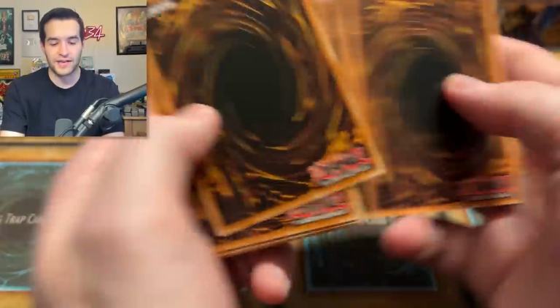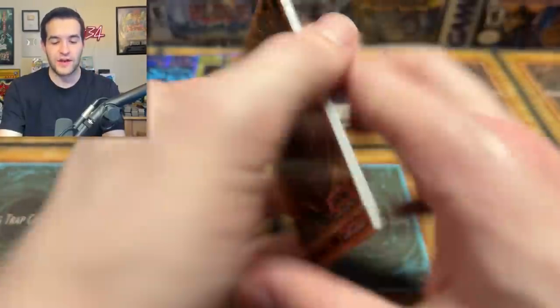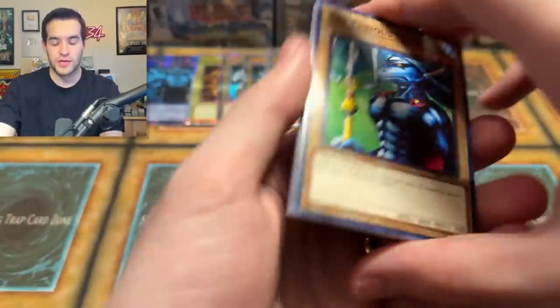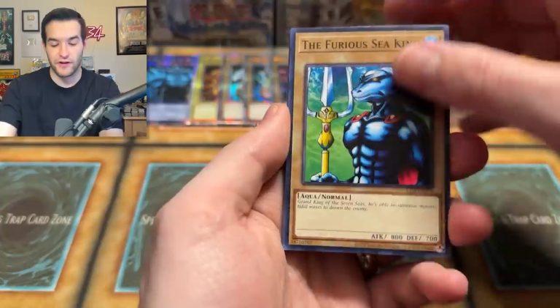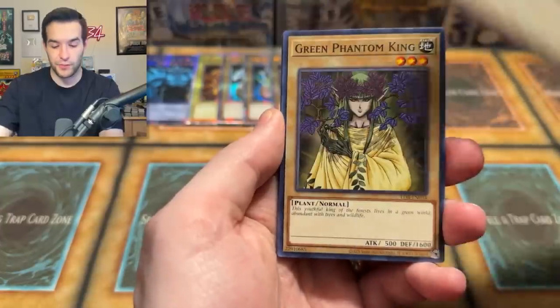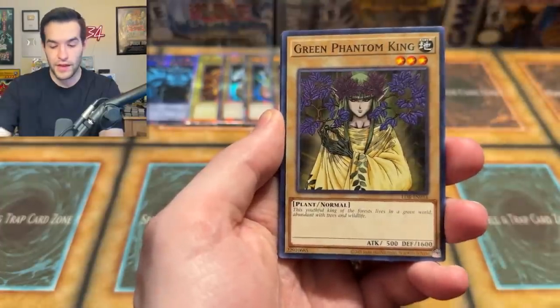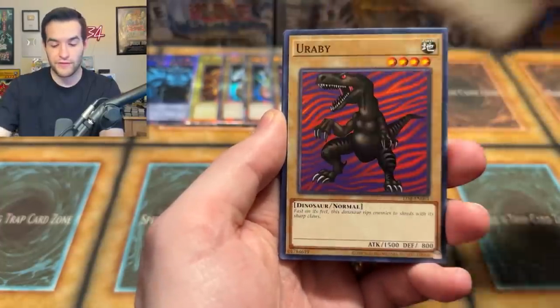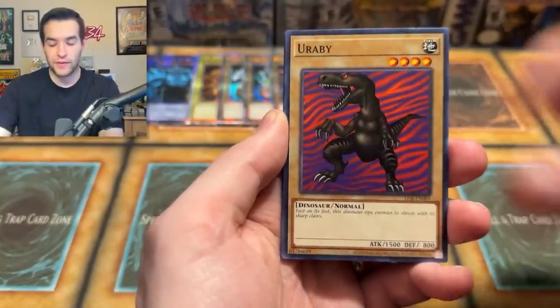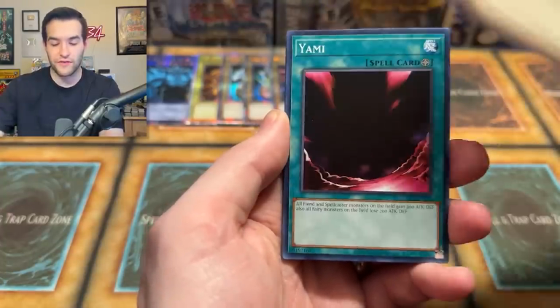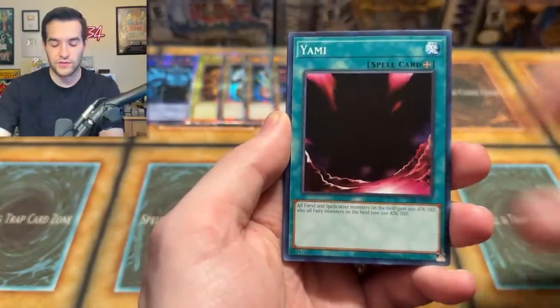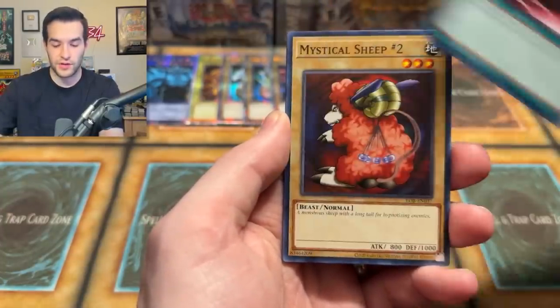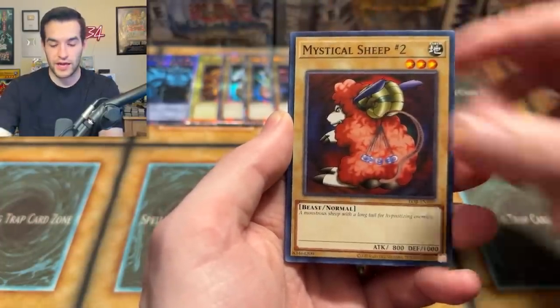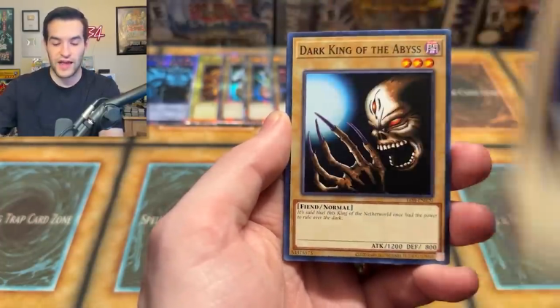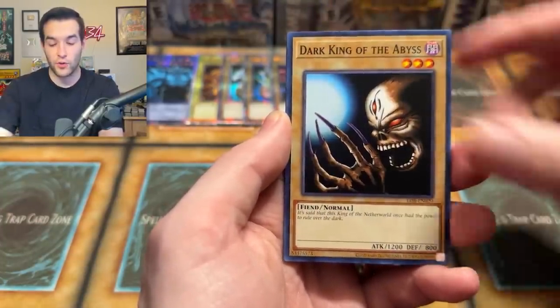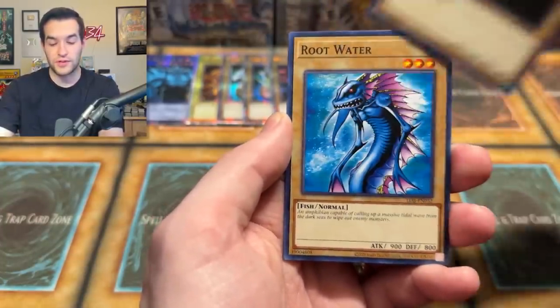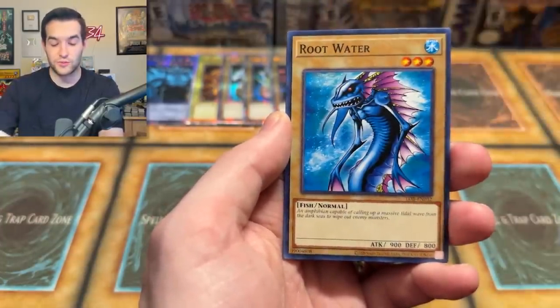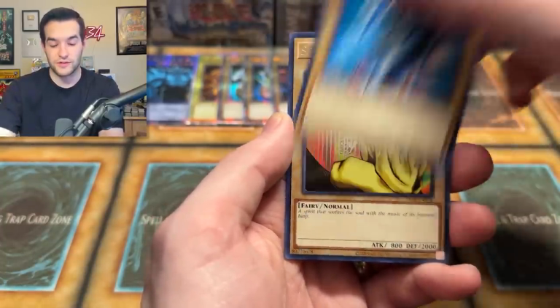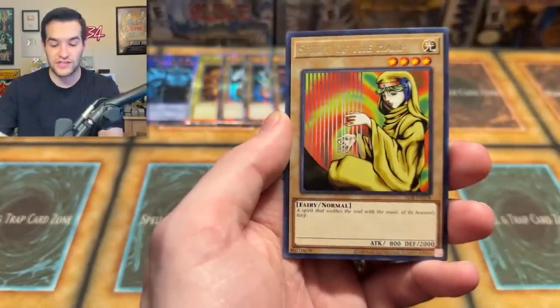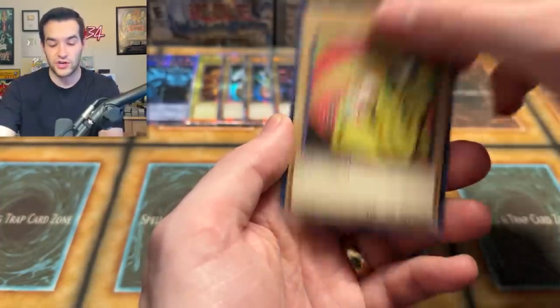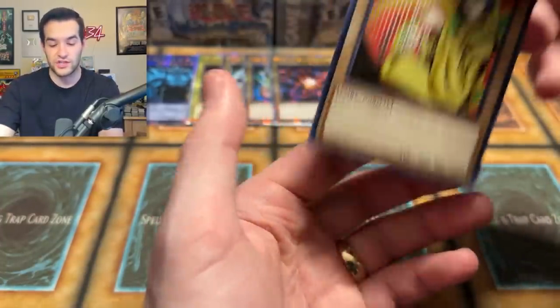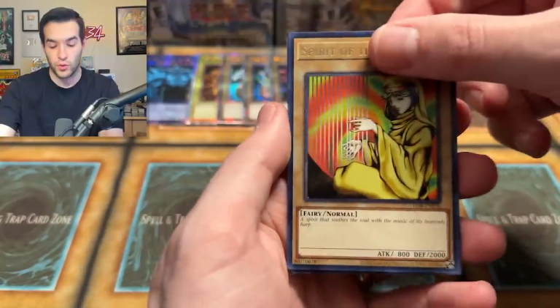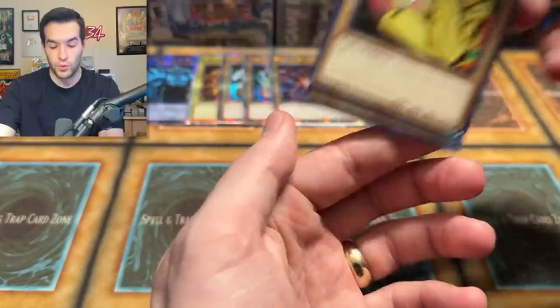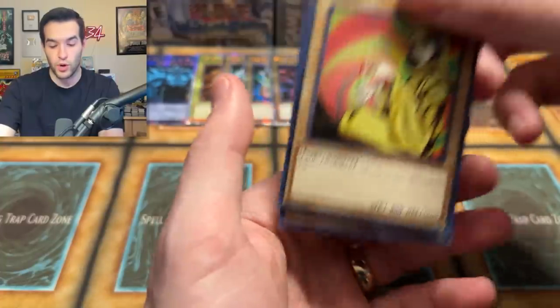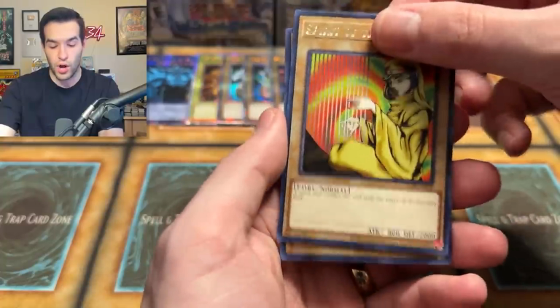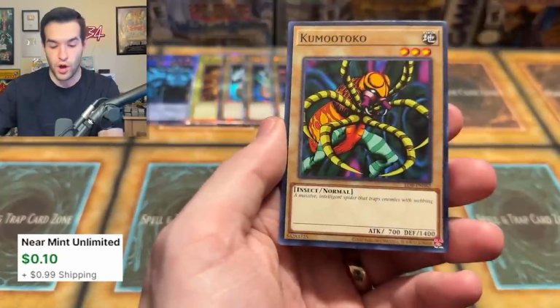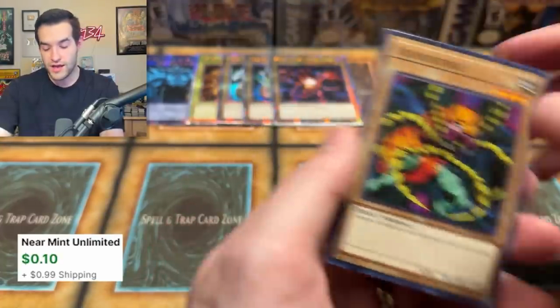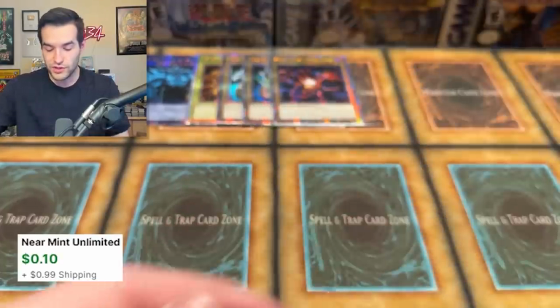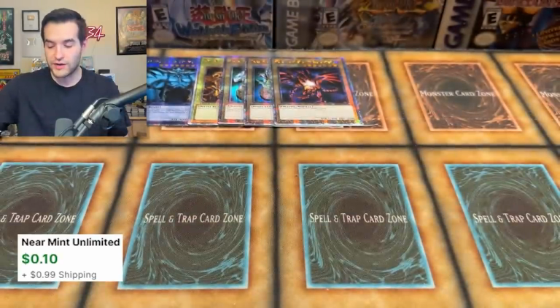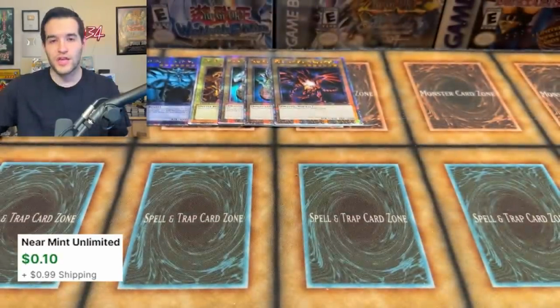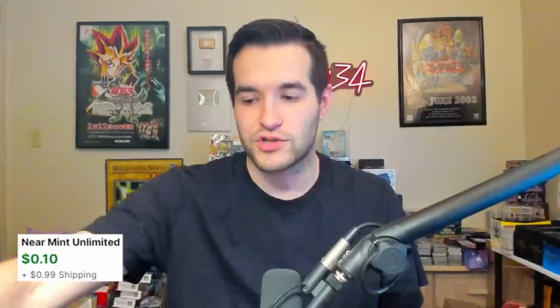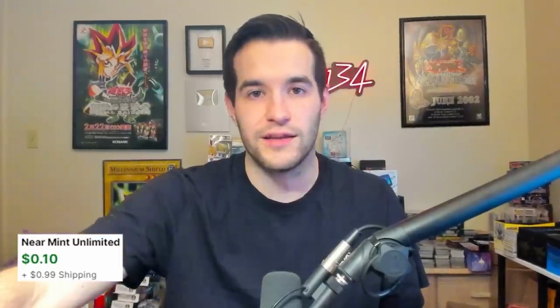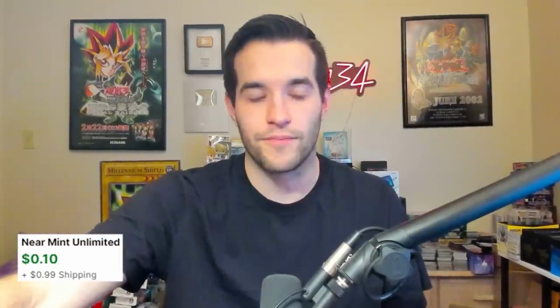You might get a Secret Rare, but it probably won't be from the set you want. So it could actually even out to be a very tough pull. Green Phantom King, Yami — I think they have their own section on TCGPlayer. Kimutoko — I knew there was nothing, I was just trying to end it there. Fourth display.